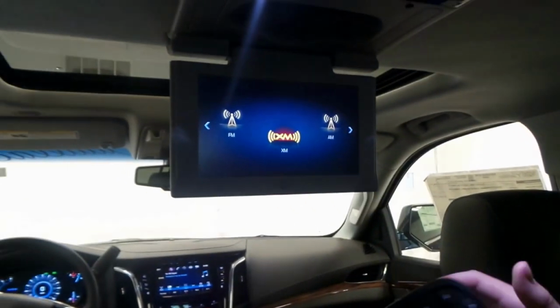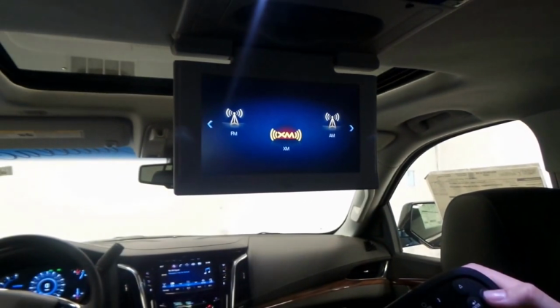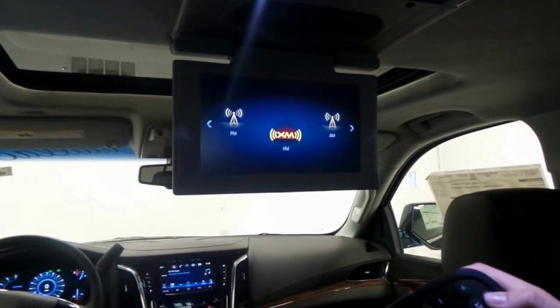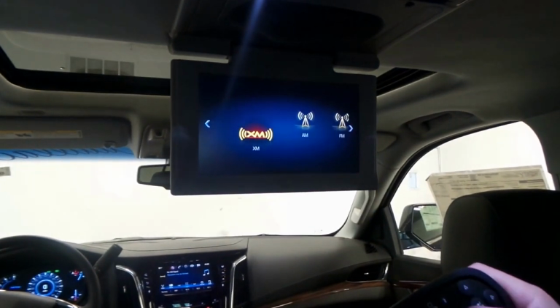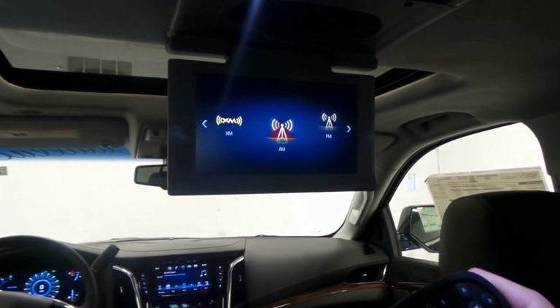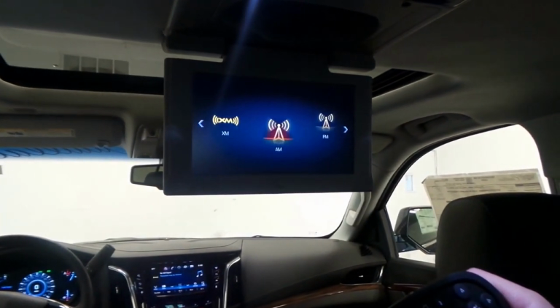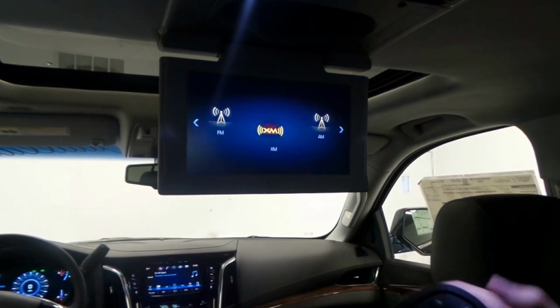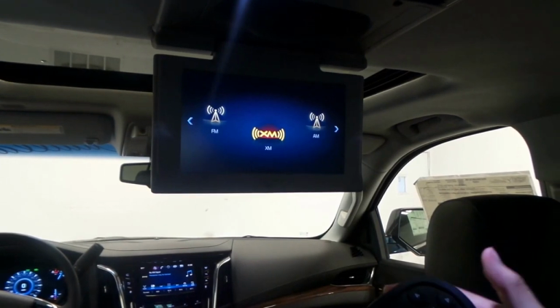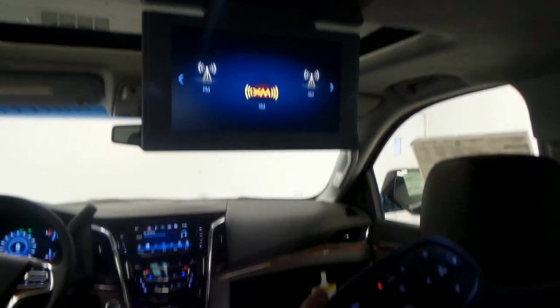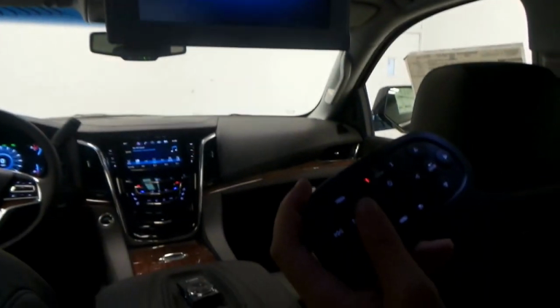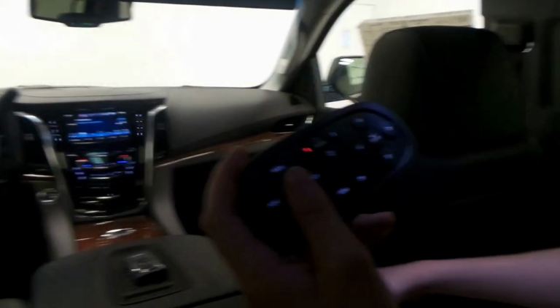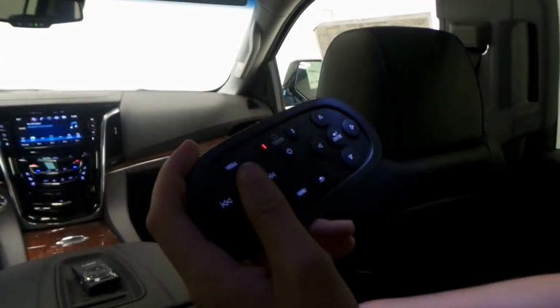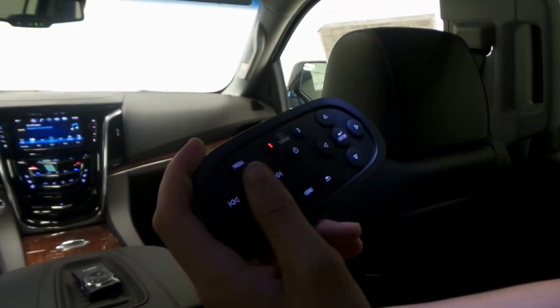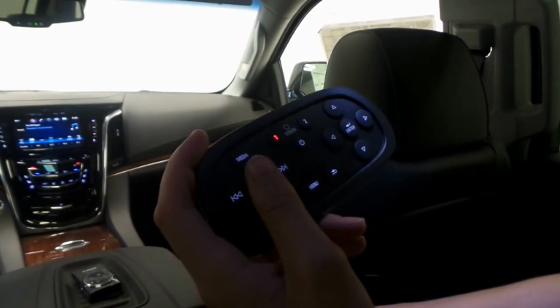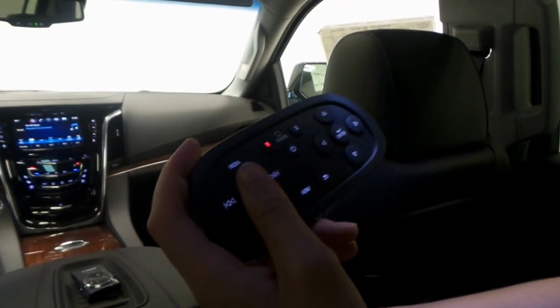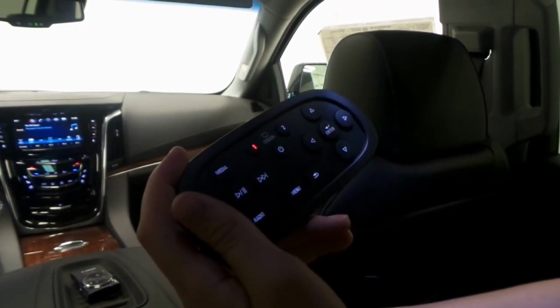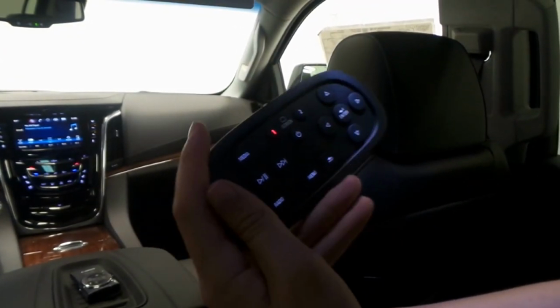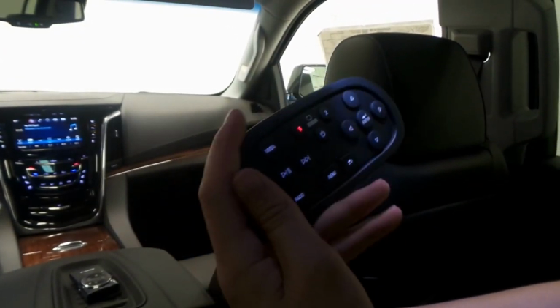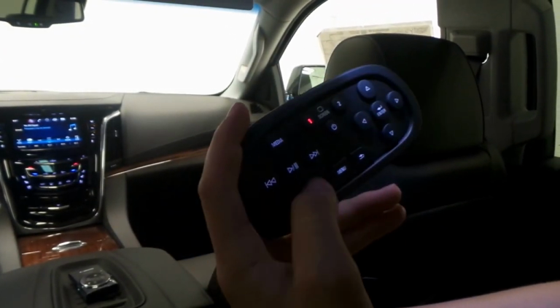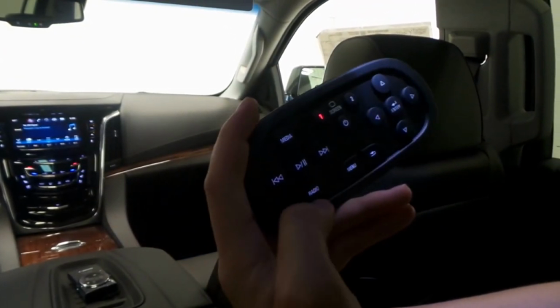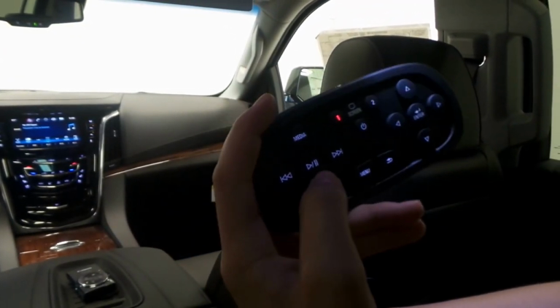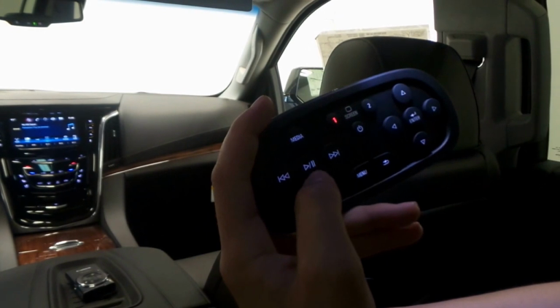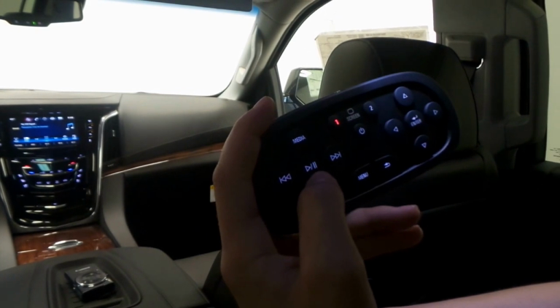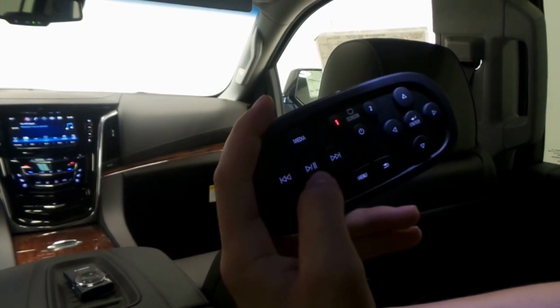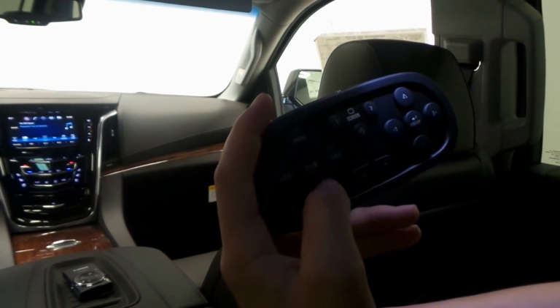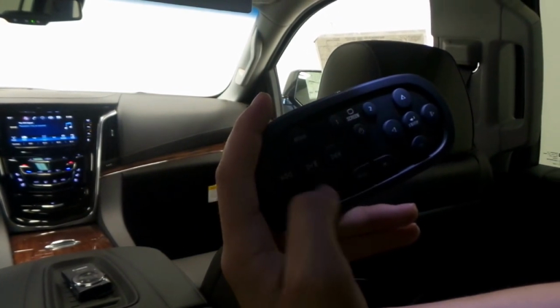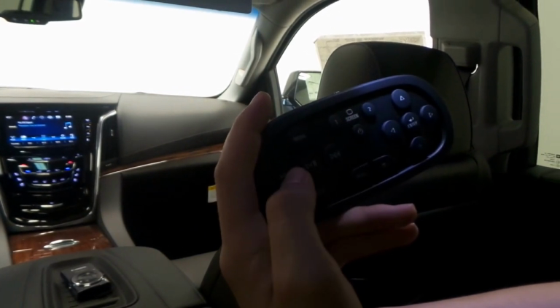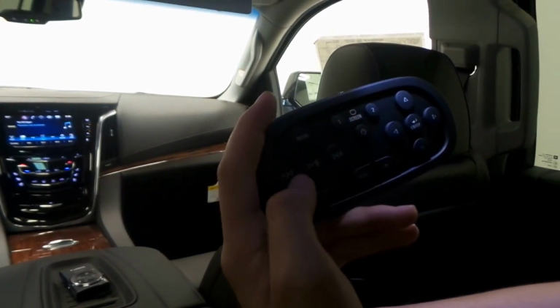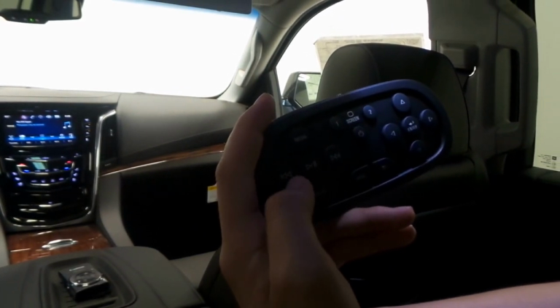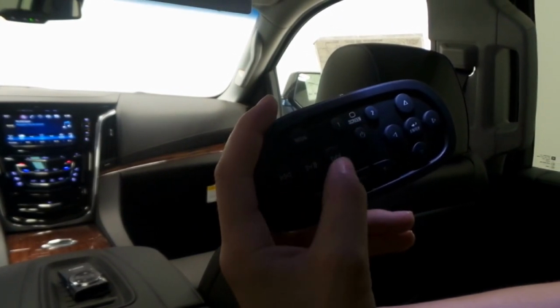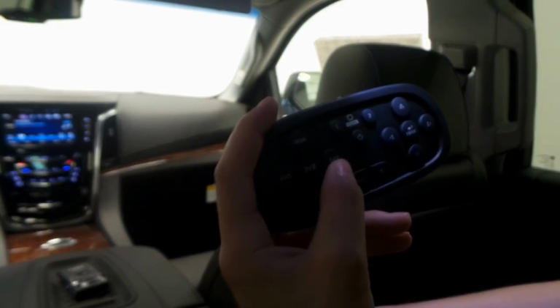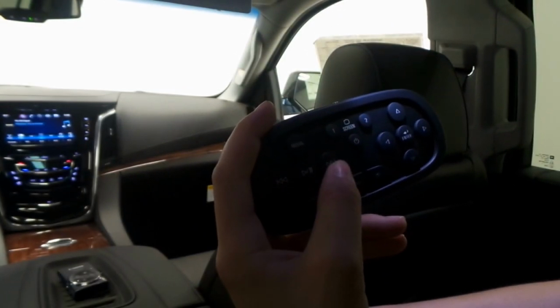There's also a radio button down here where if we hit that it'll take us to the different kinds of radio we can play — AM, FM, or XM — through the screen and headphones. Then obviously we have a play/pause button, rewind, and fast forward.